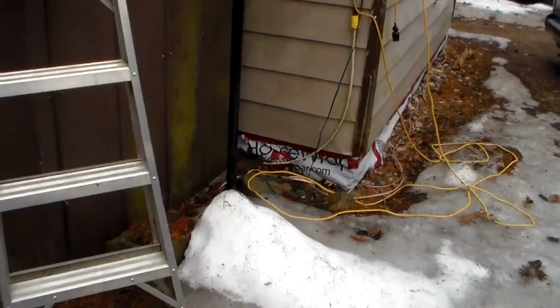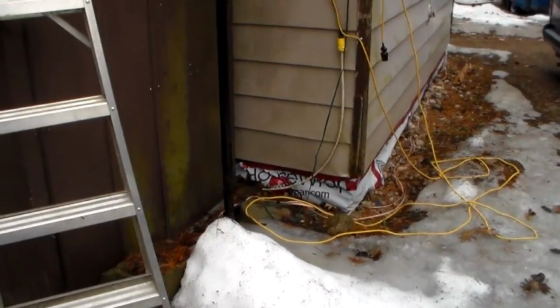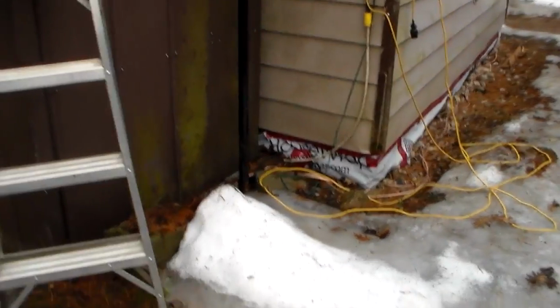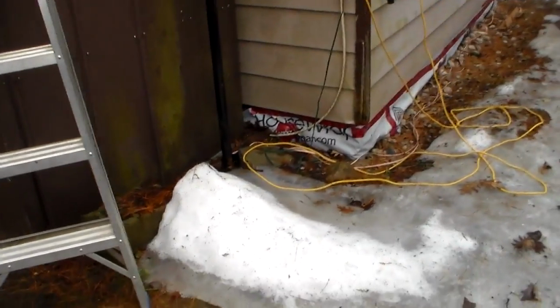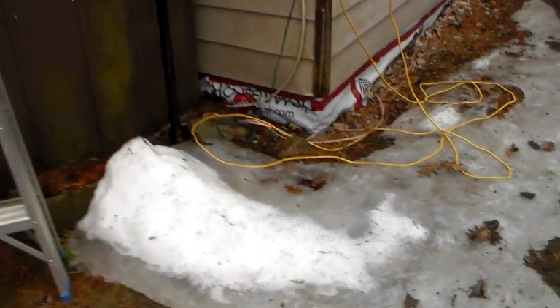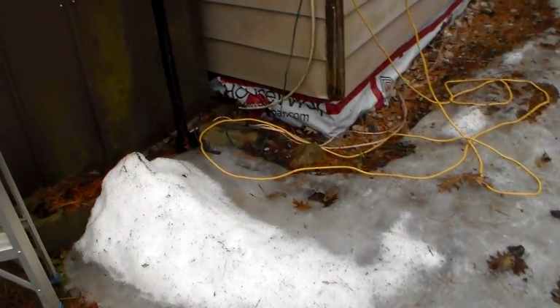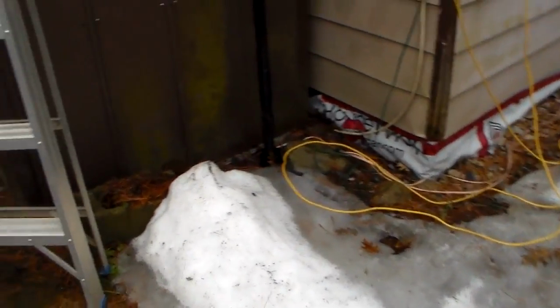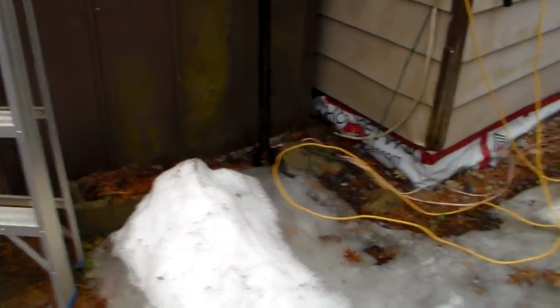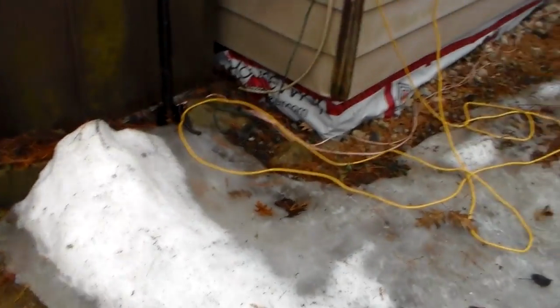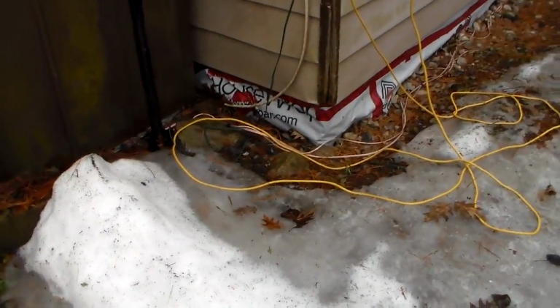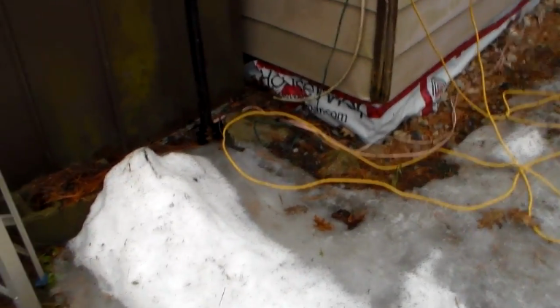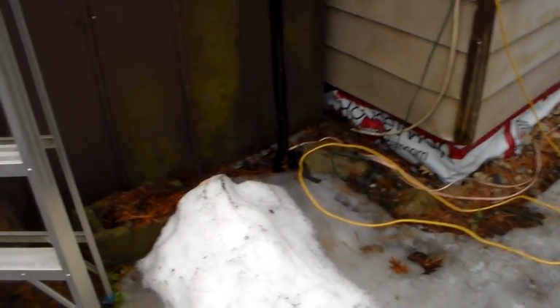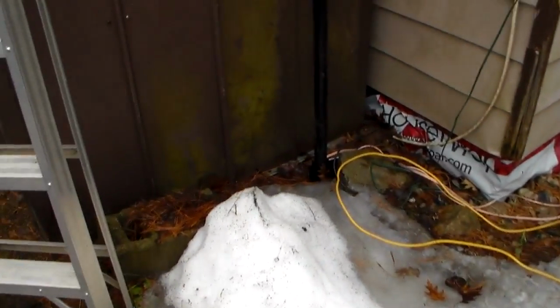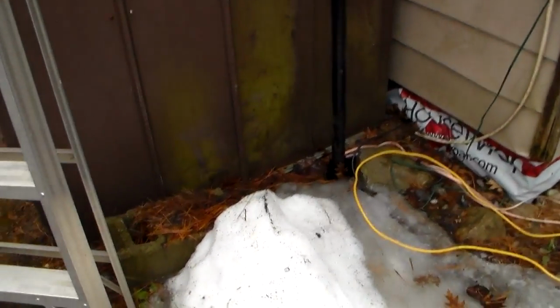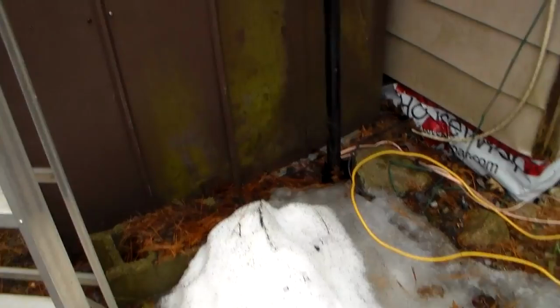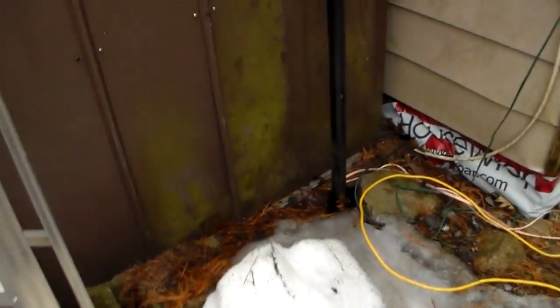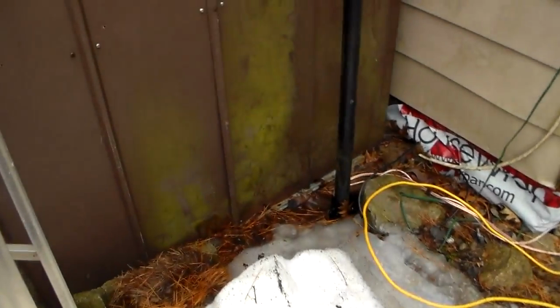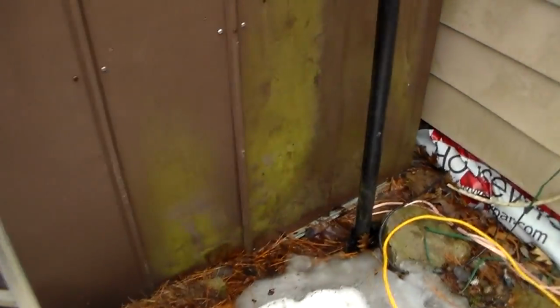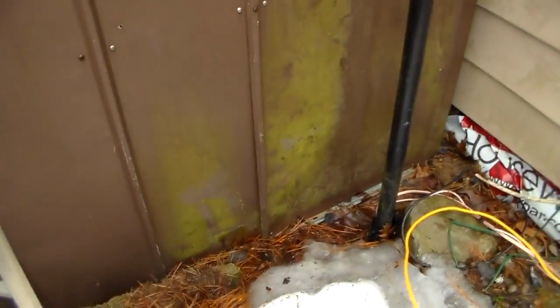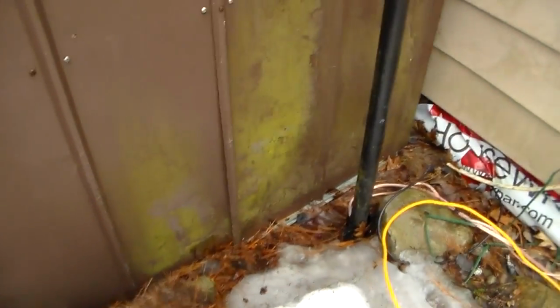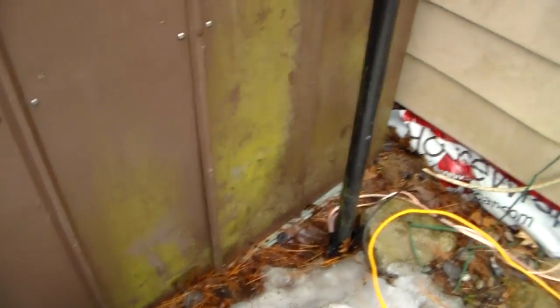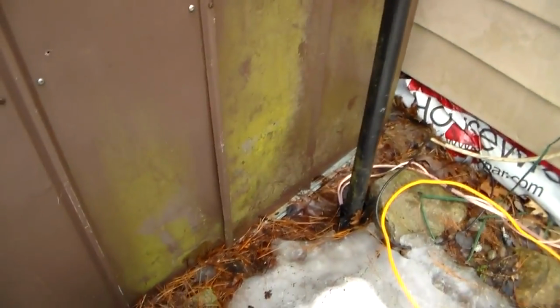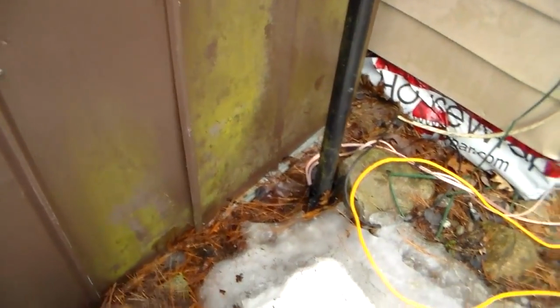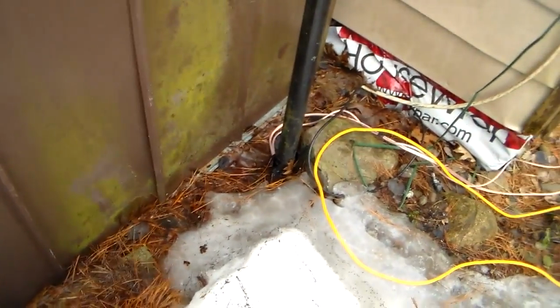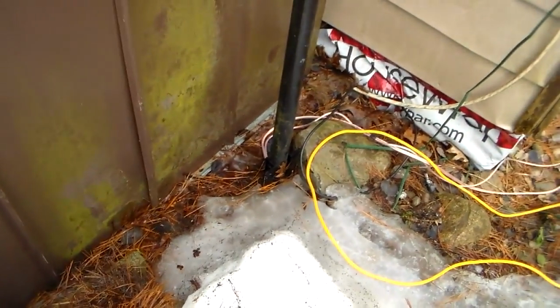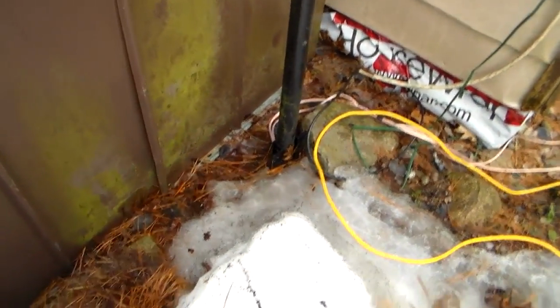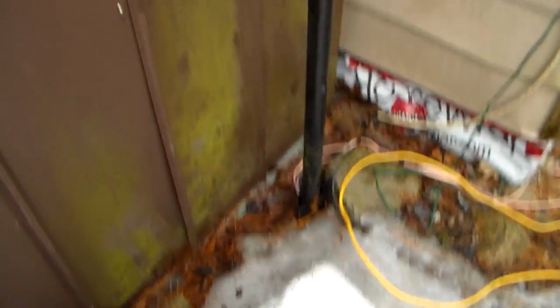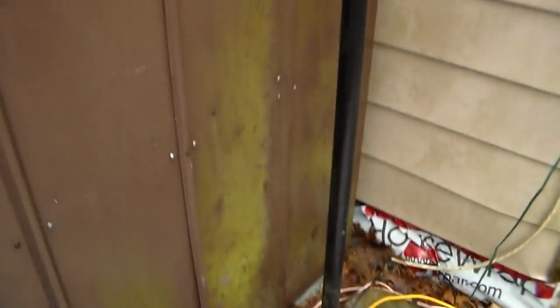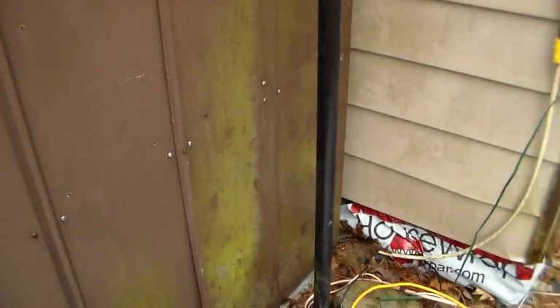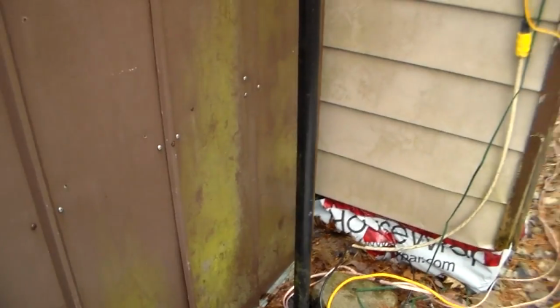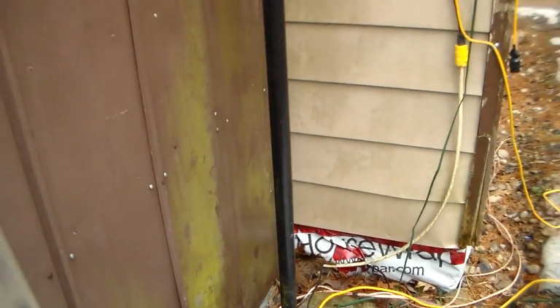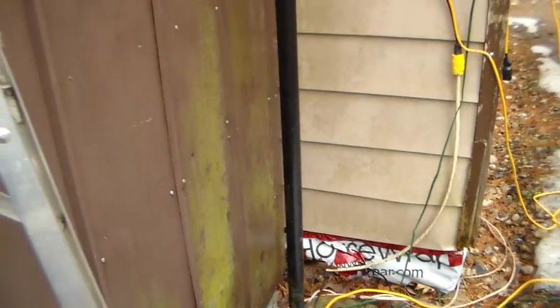Today we're going to look at the removal of this wind turbine, but before I take it down I wanted to show a close-up of the pole design that I've been using here.